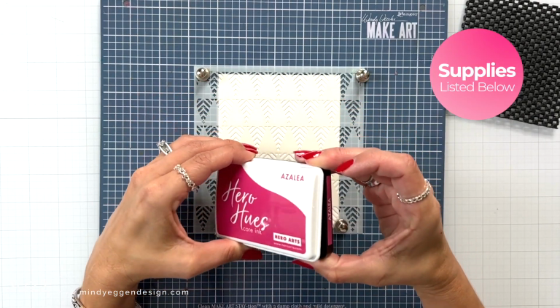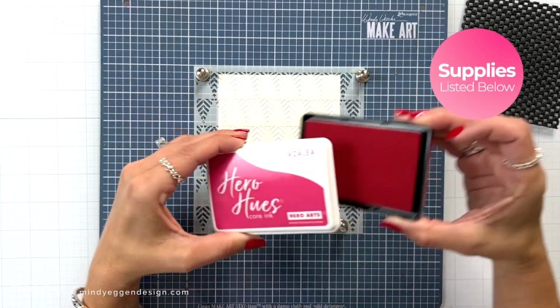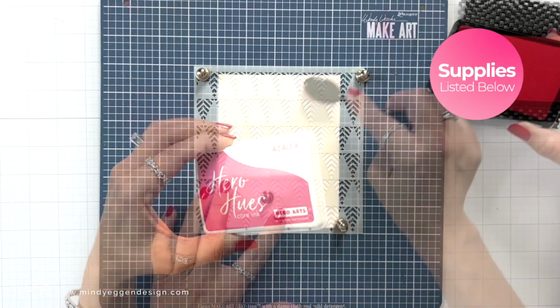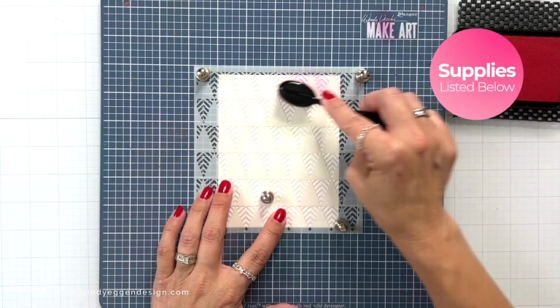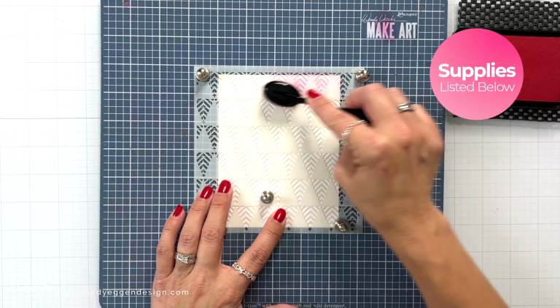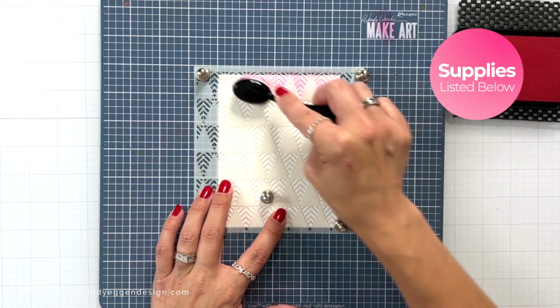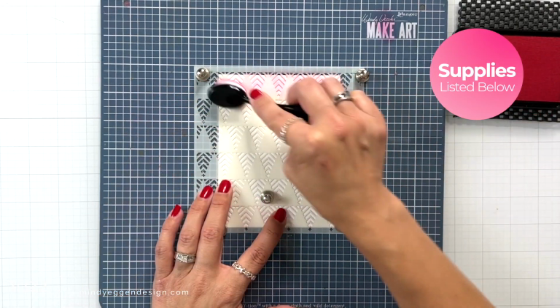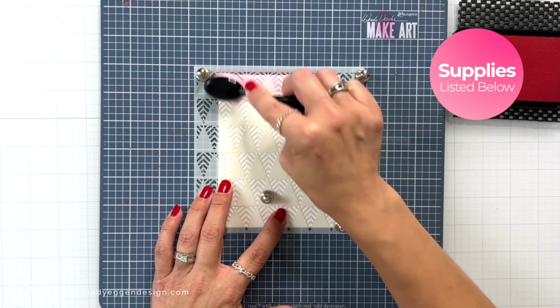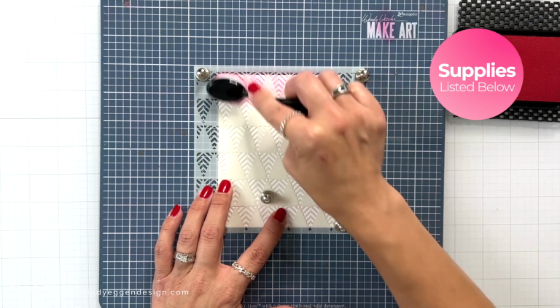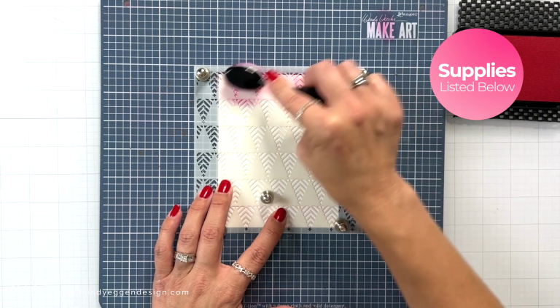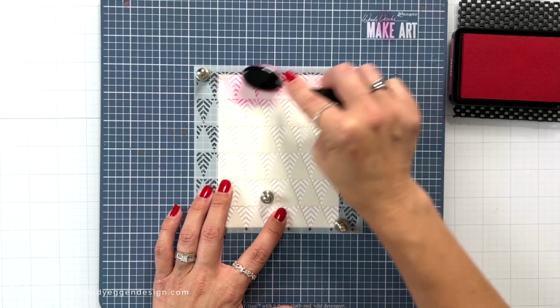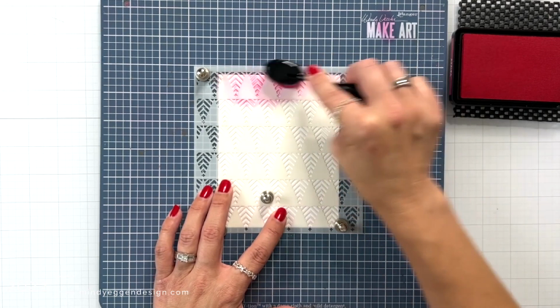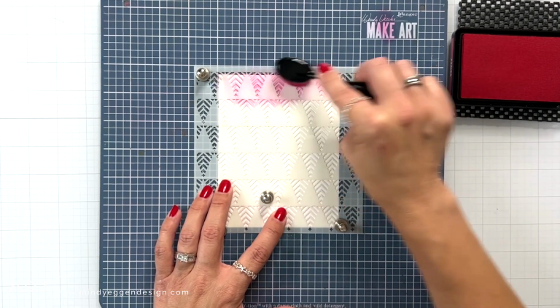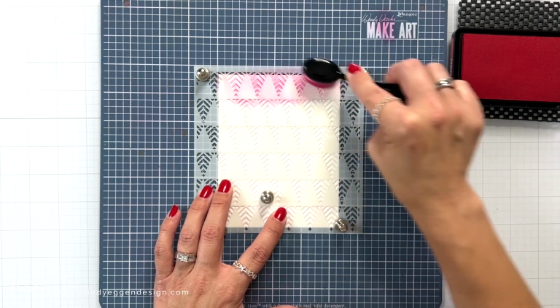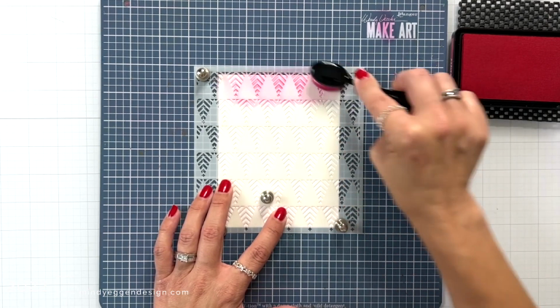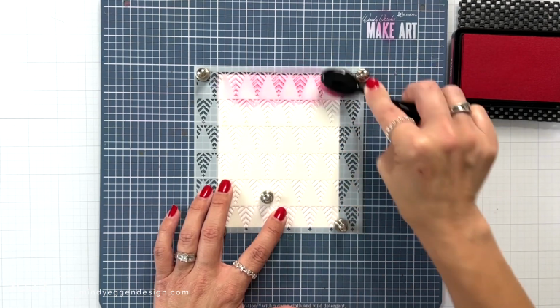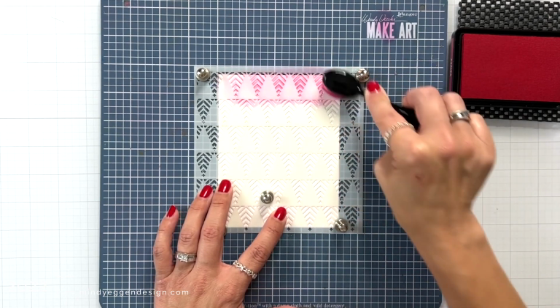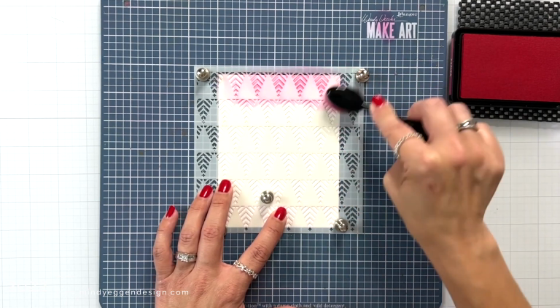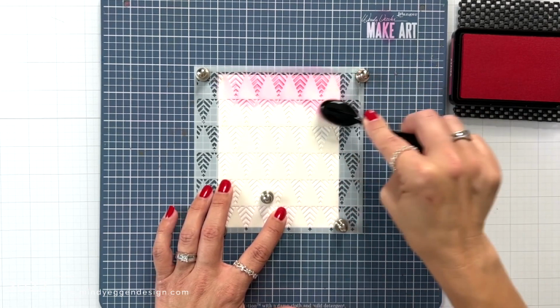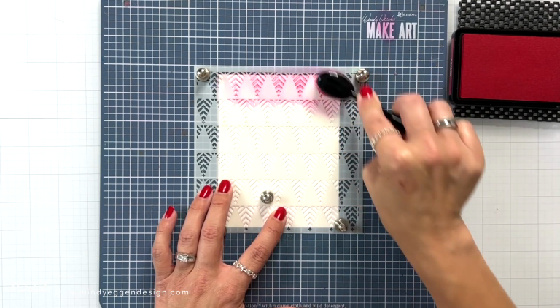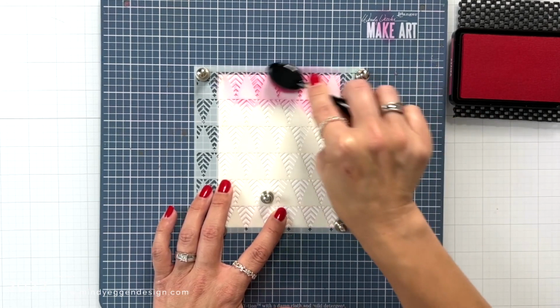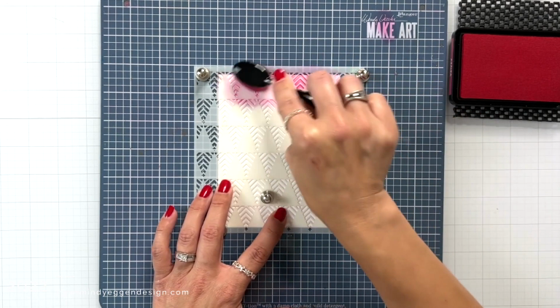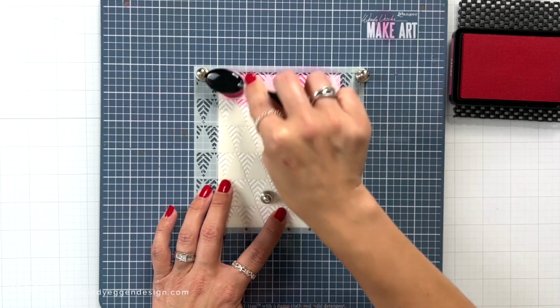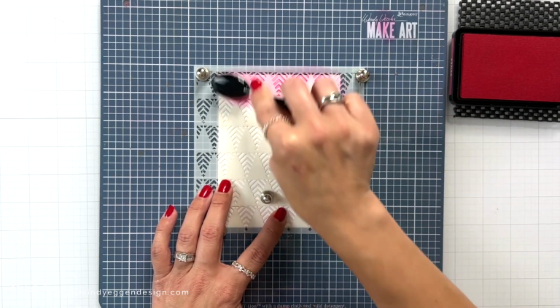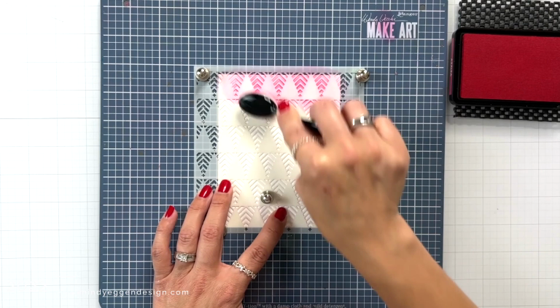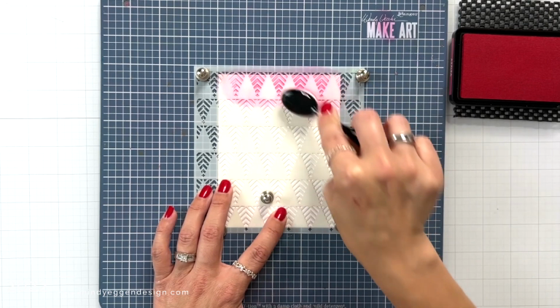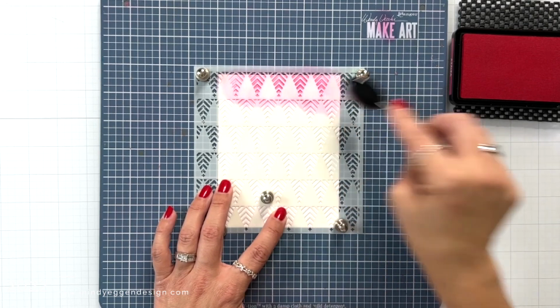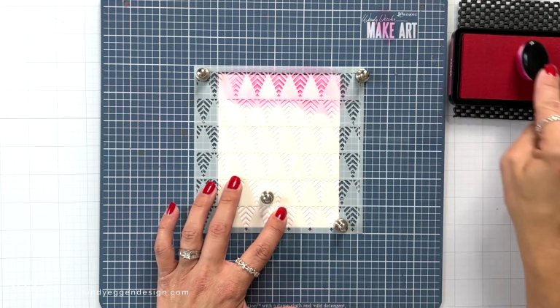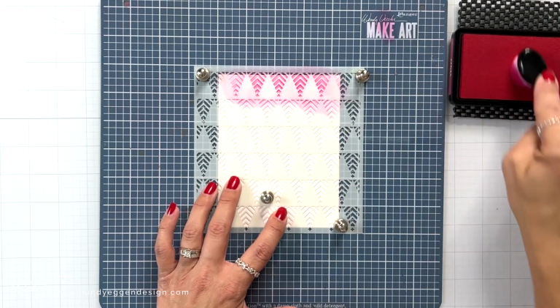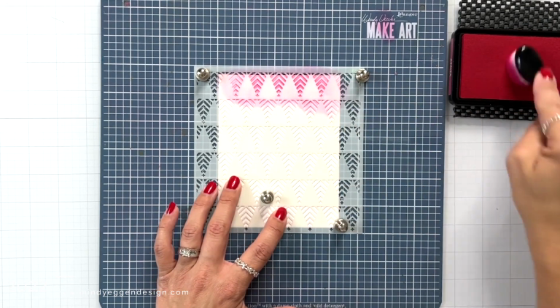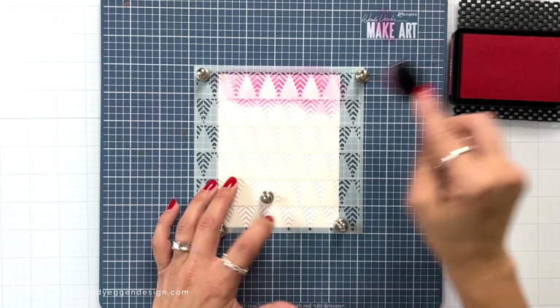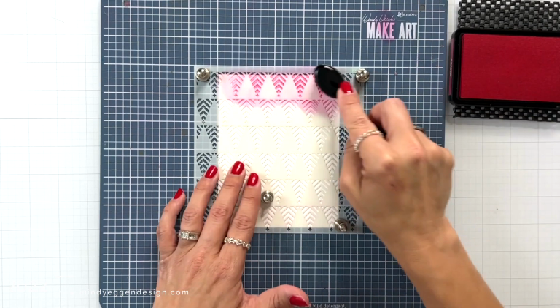I have a piece of deluxe white cardstock from Hero Arts cut to four and a quarter by five and a half, and I'm holding the stencil down over that with my magnets on my Make Art Station.